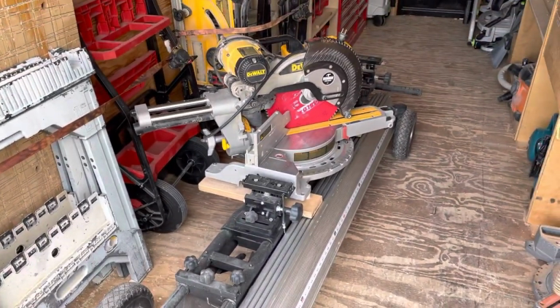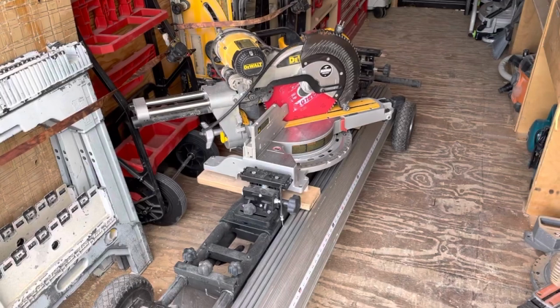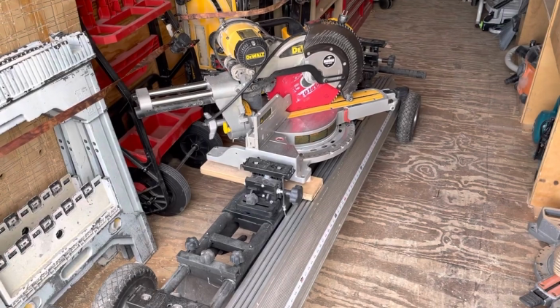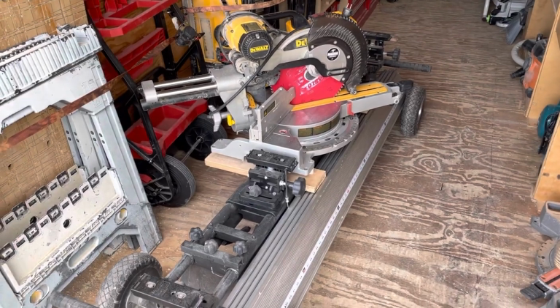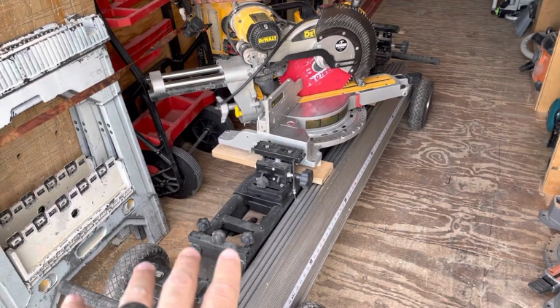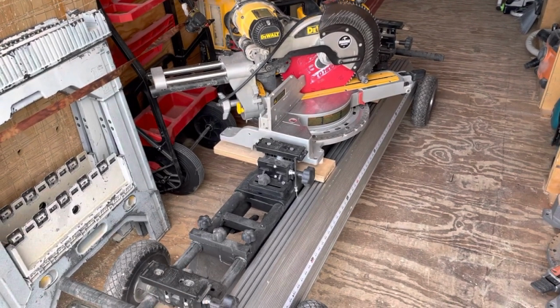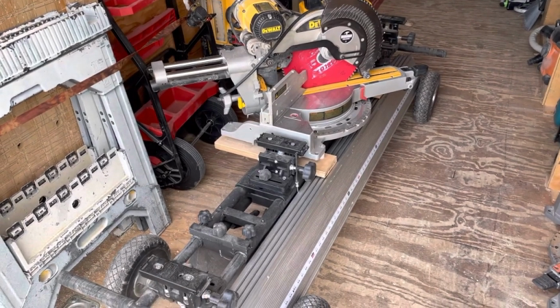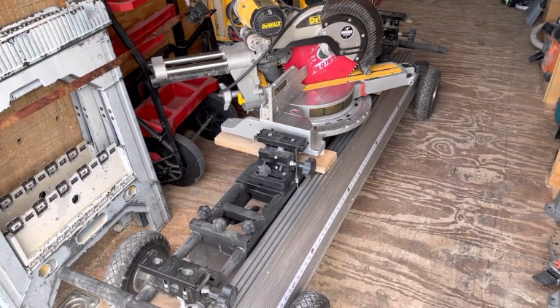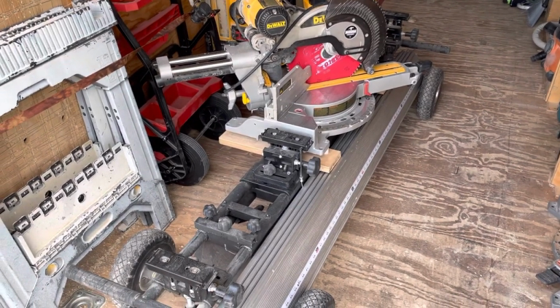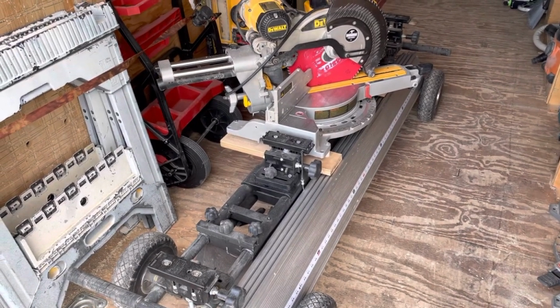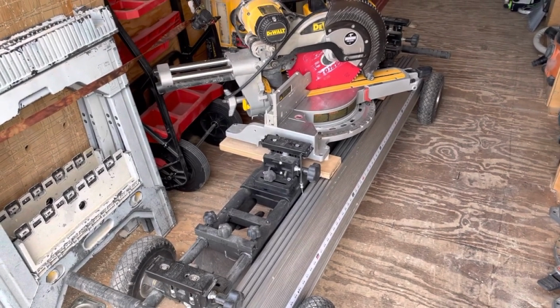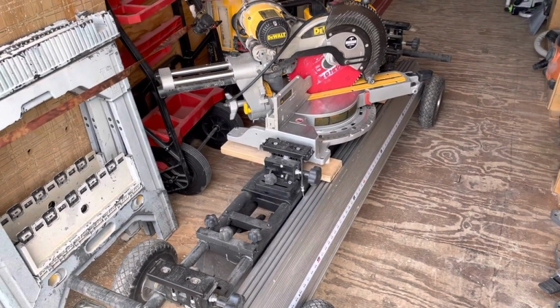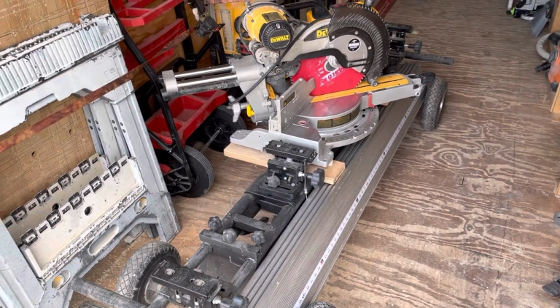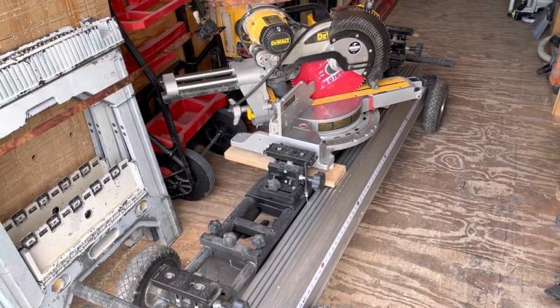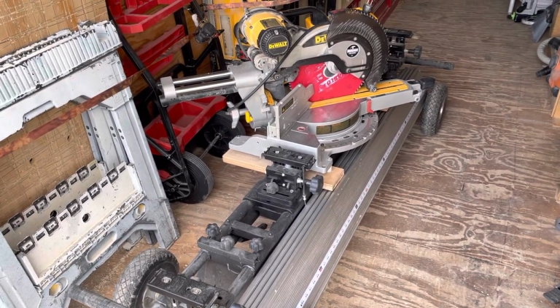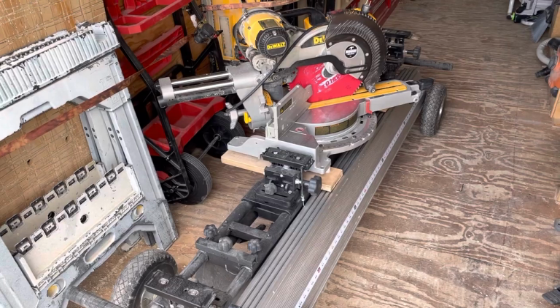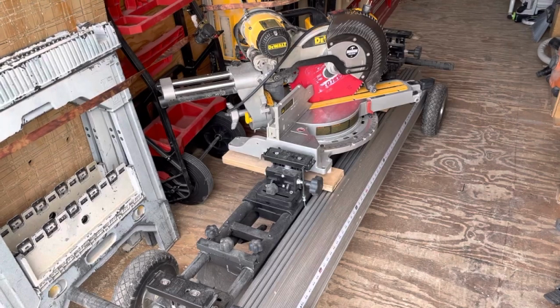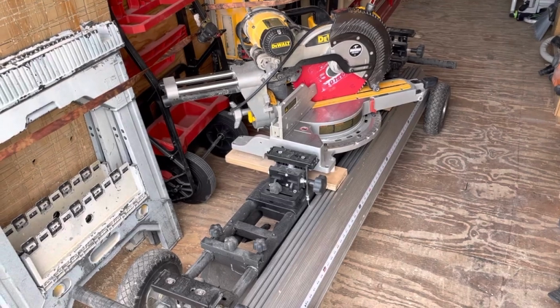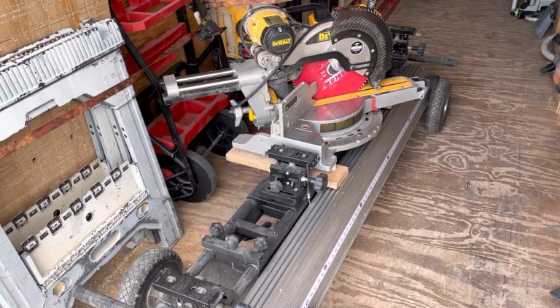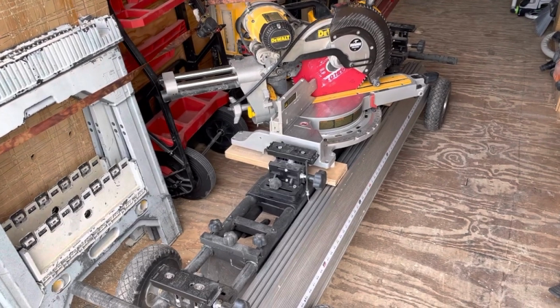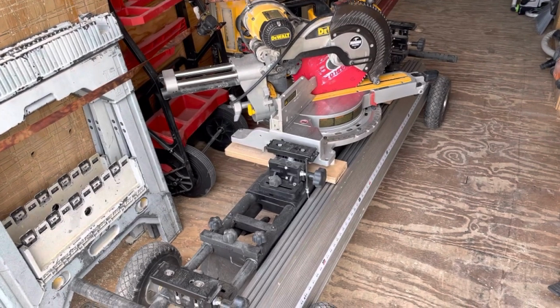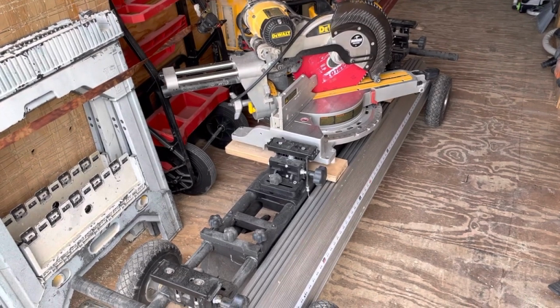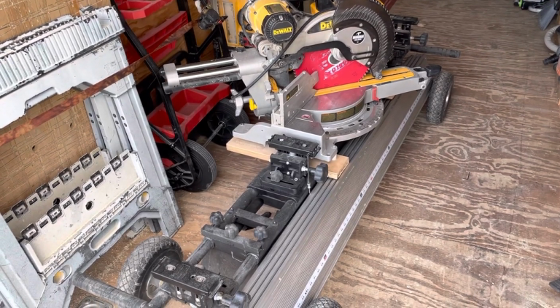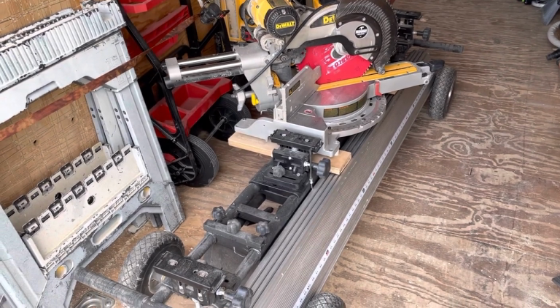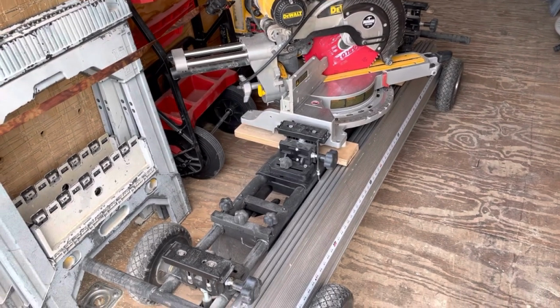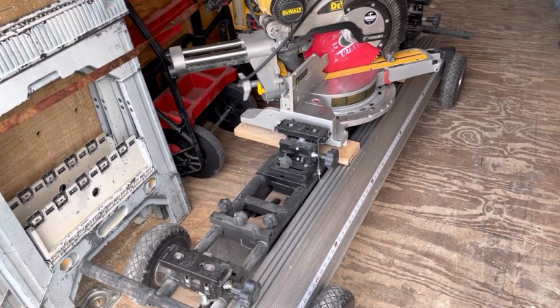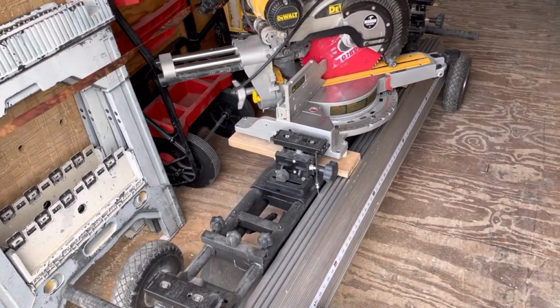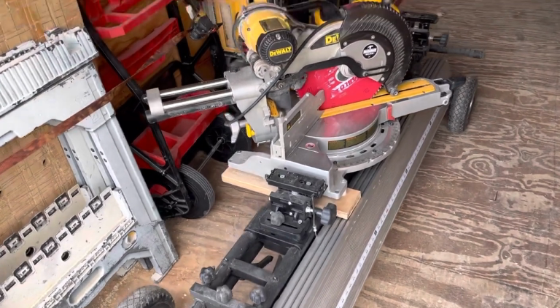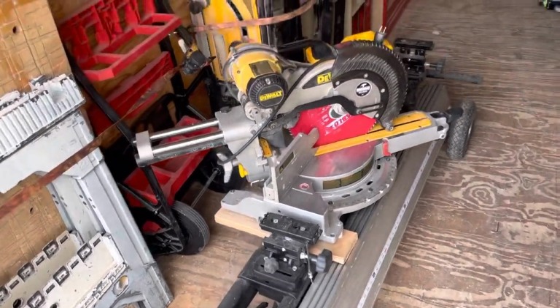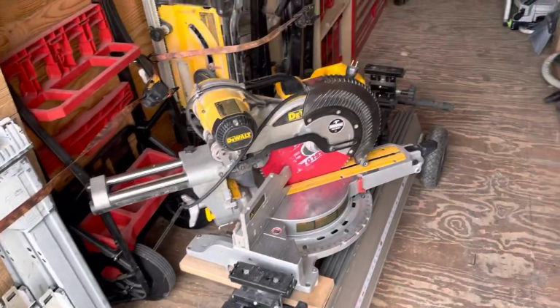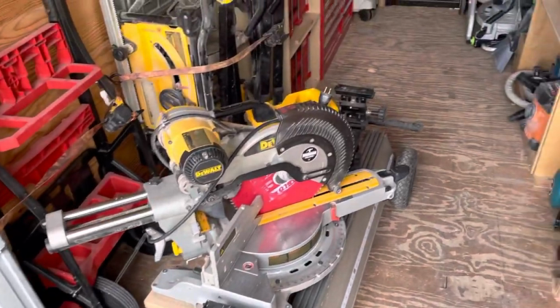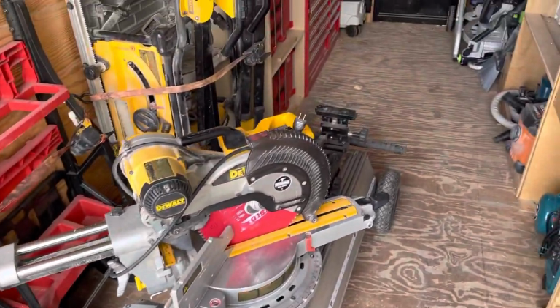This stand is meh. If you're doing a lot of production work and you're heavy on the trimming then this is a great stand for that. It's got a few quirks with it but anyways.